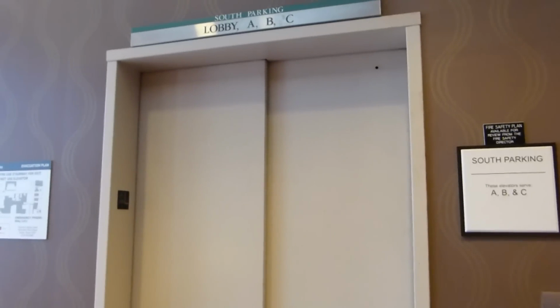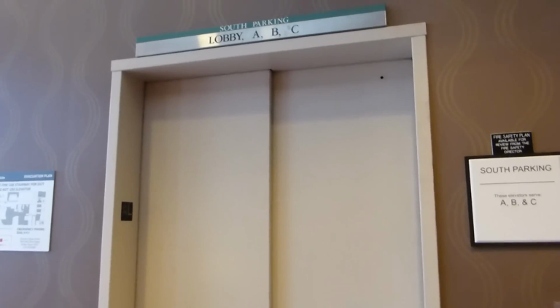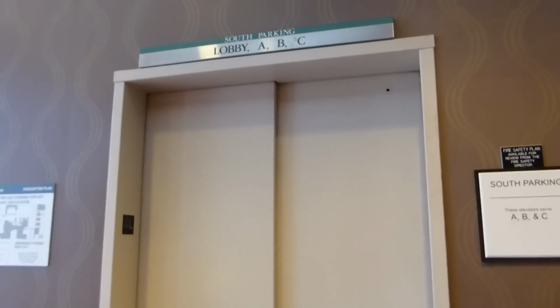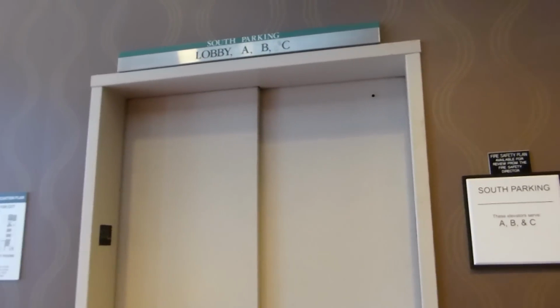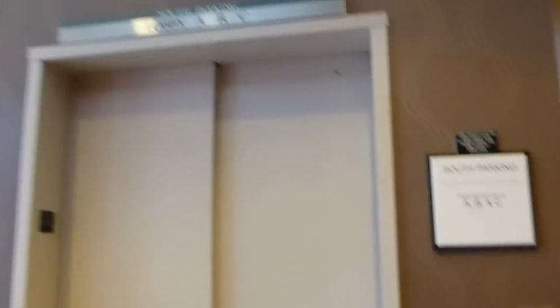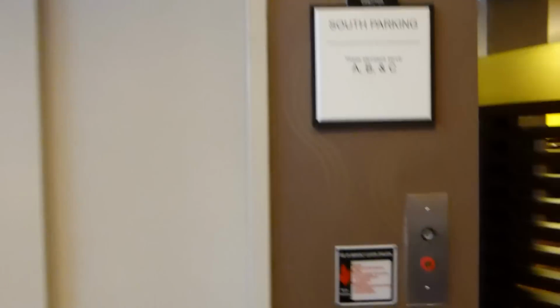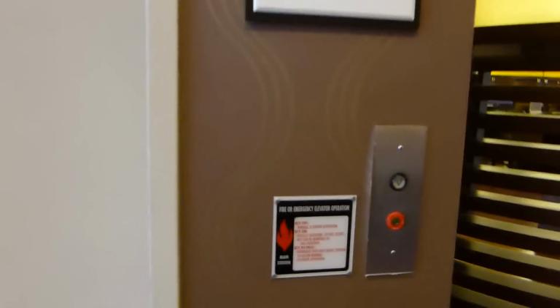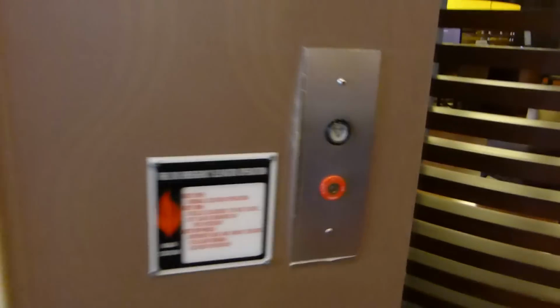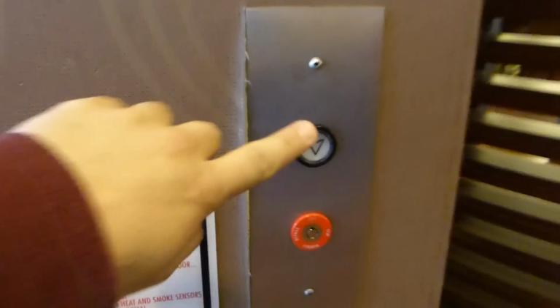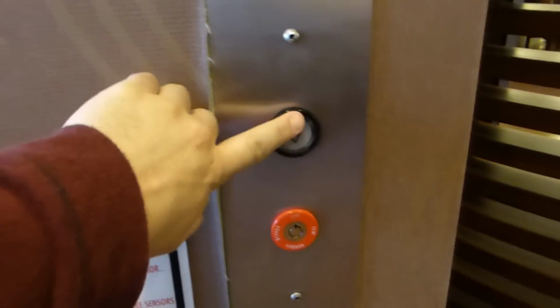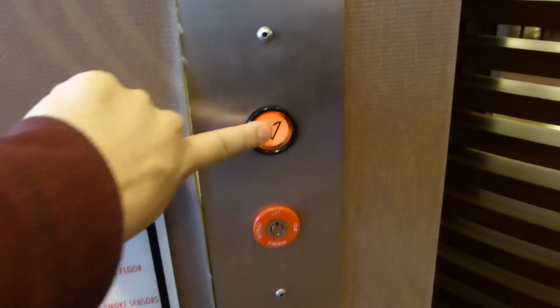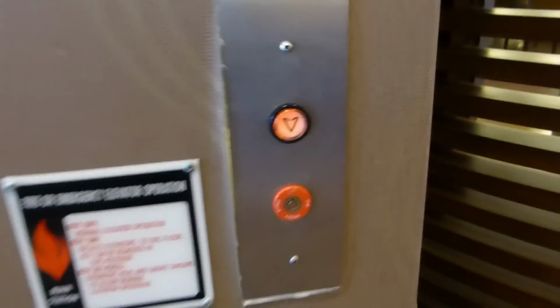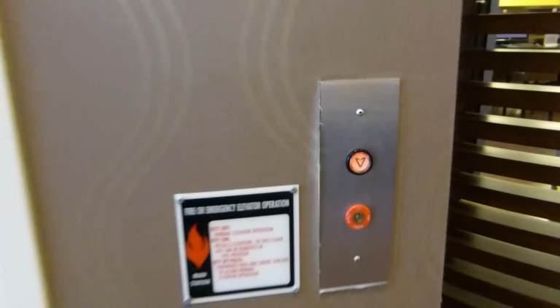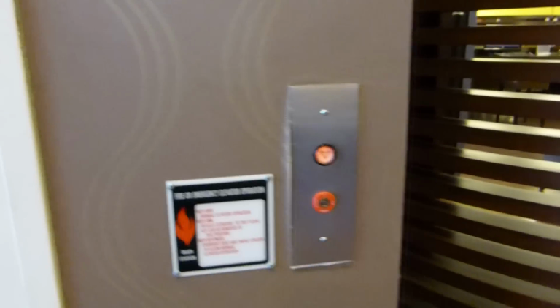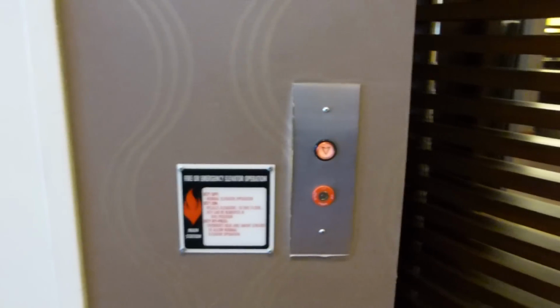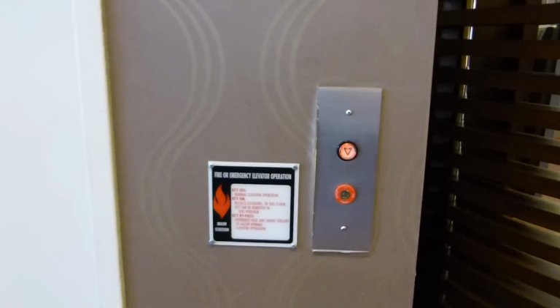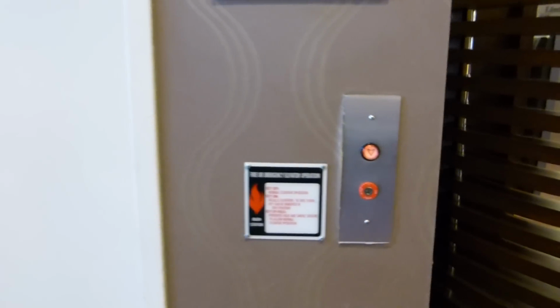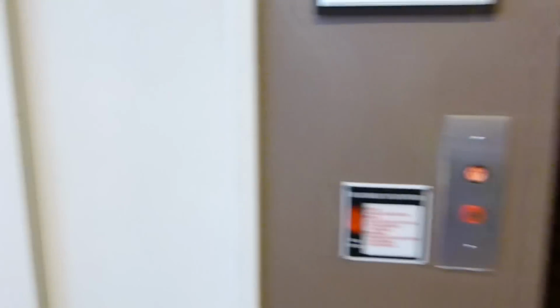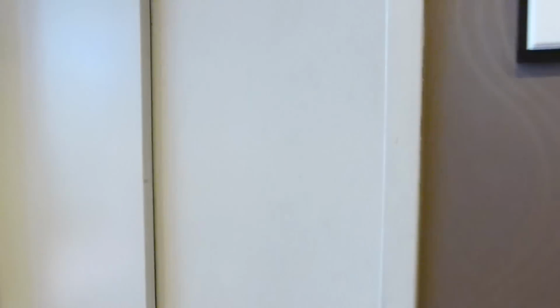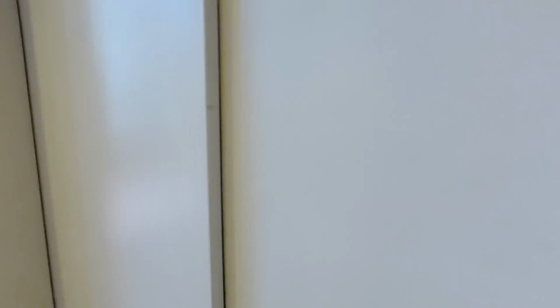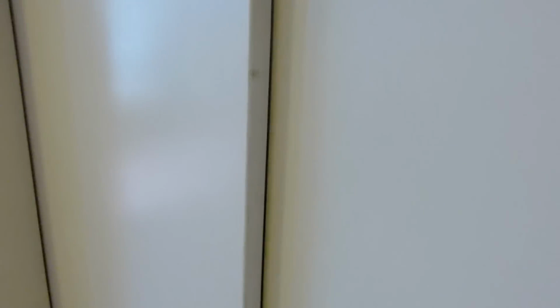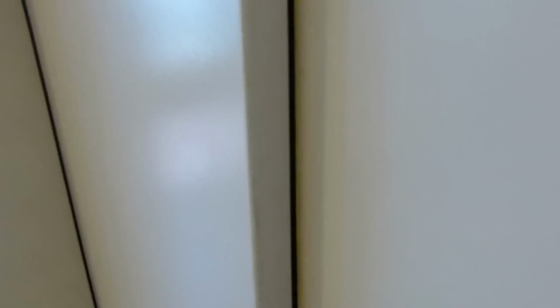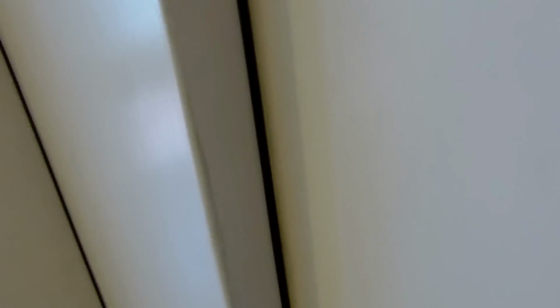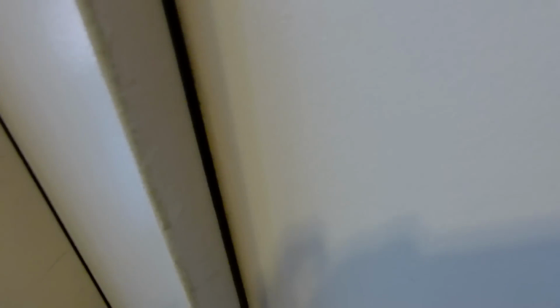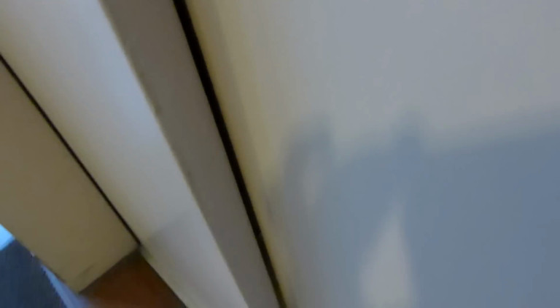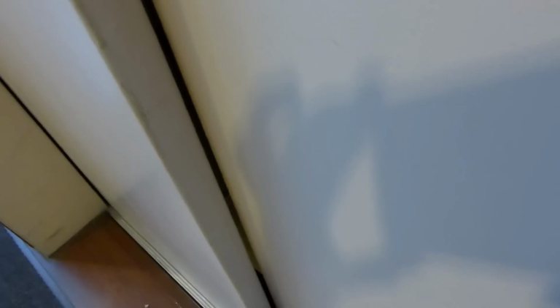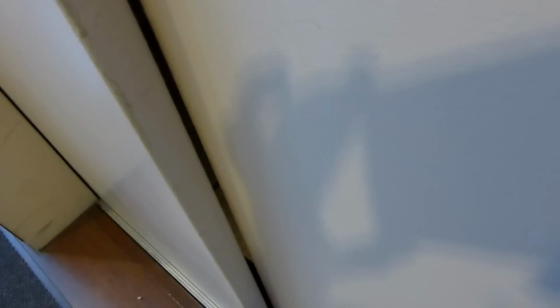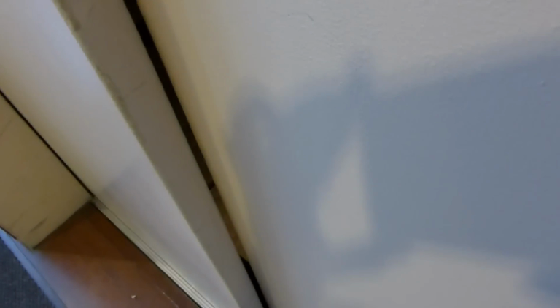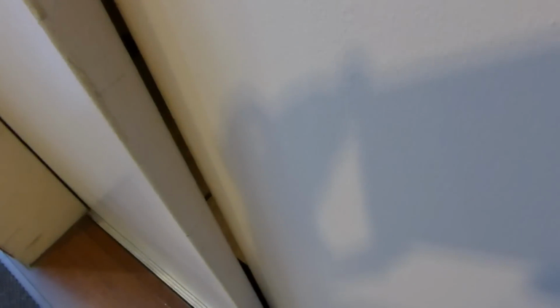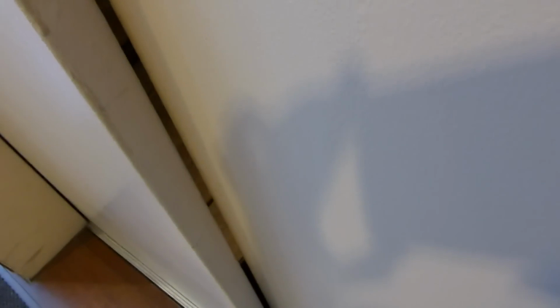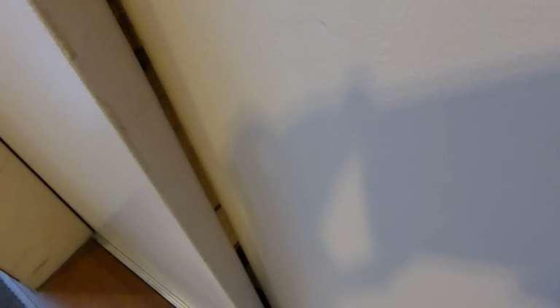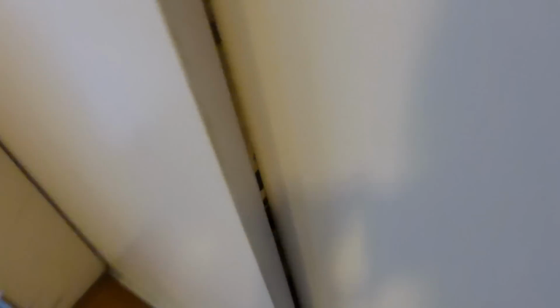Here we come to the South Parking Elevator at the Sheraton Hotel, downtown Dallas. If you peek through the door, you can see it a little bit down there. And it's coming.